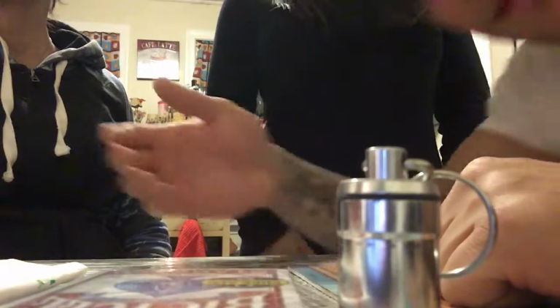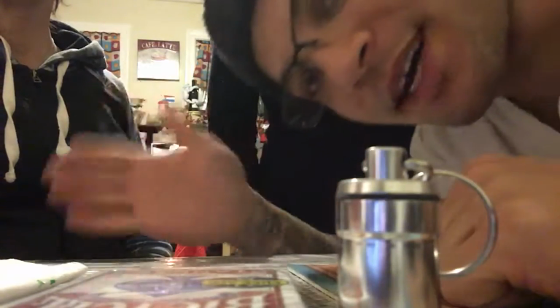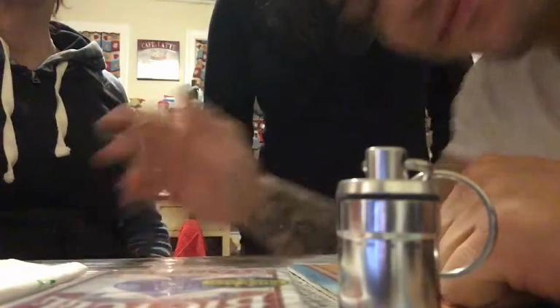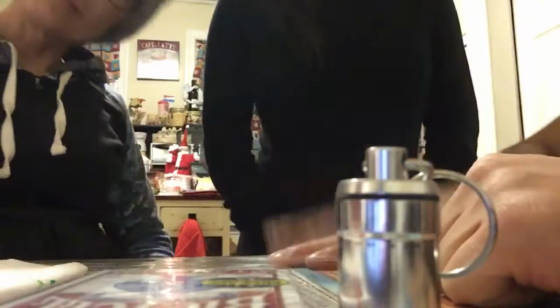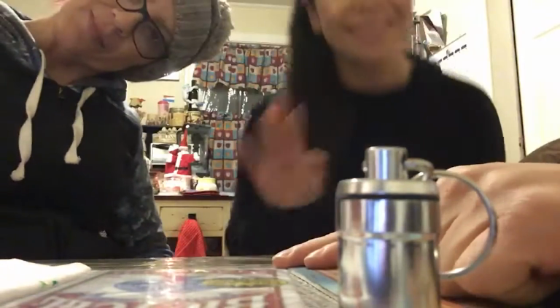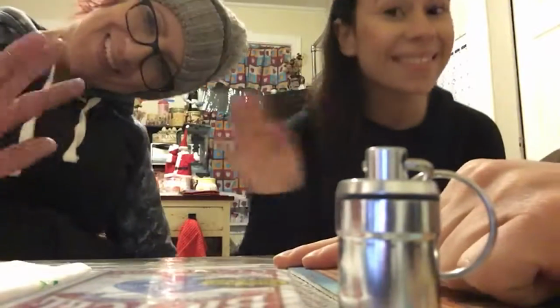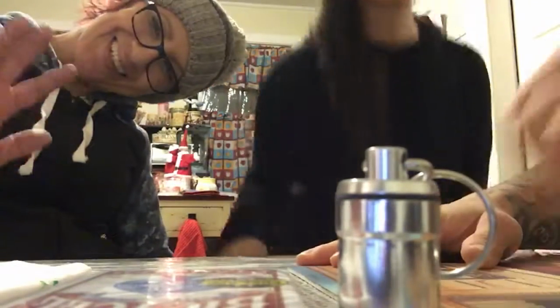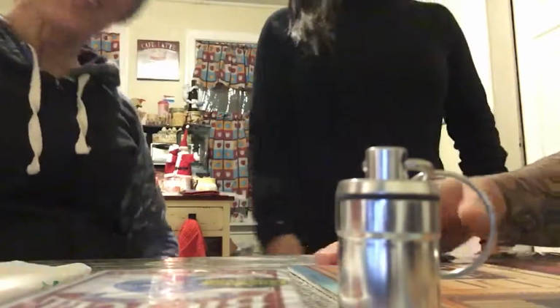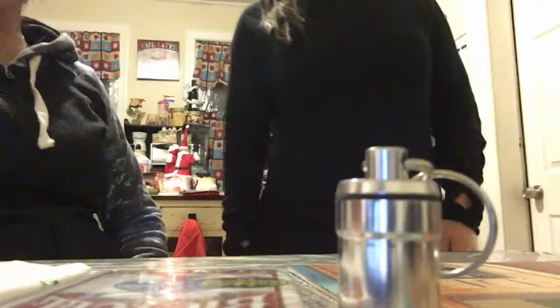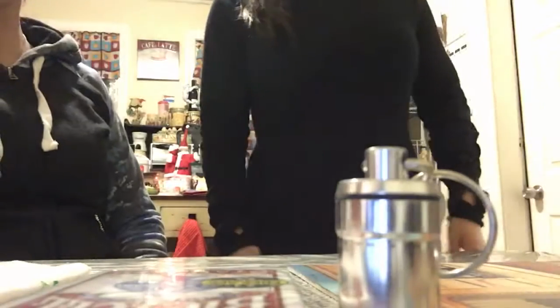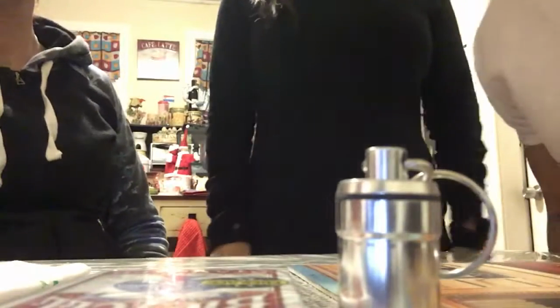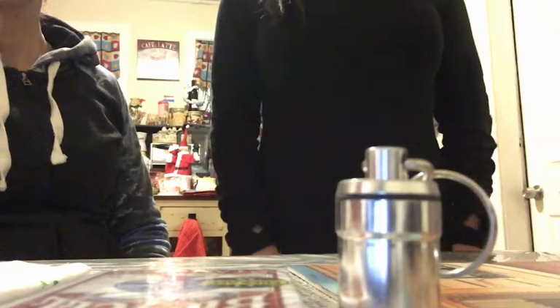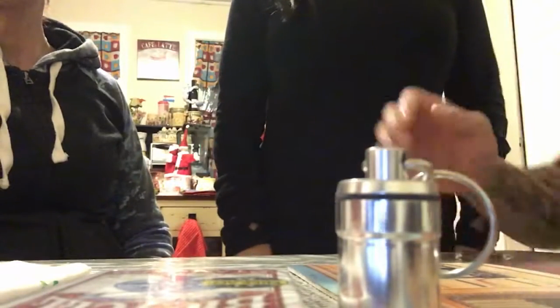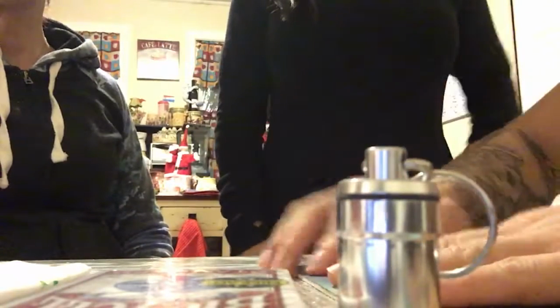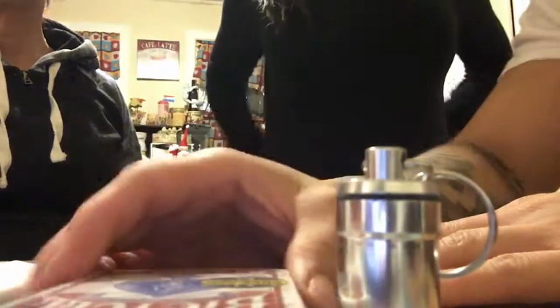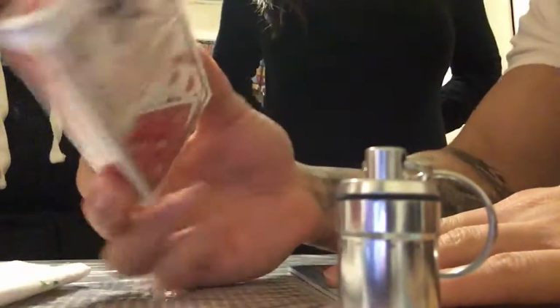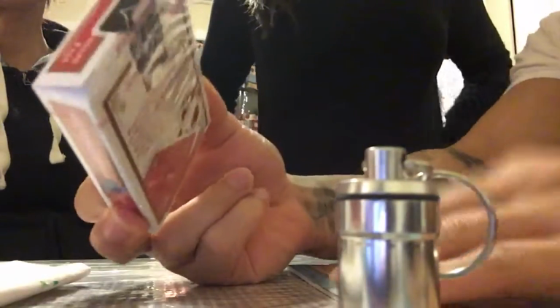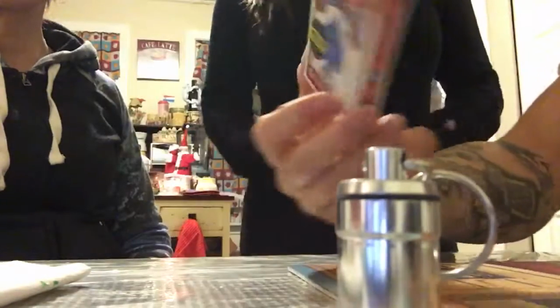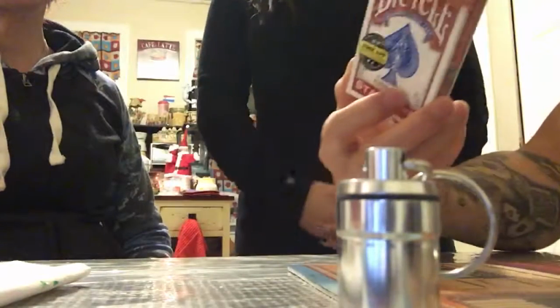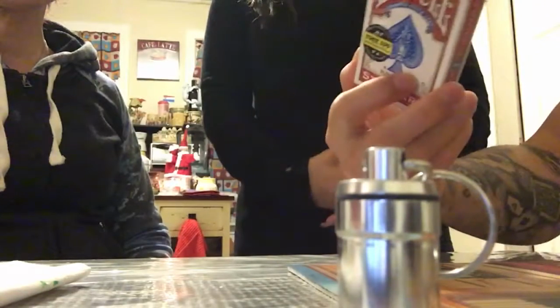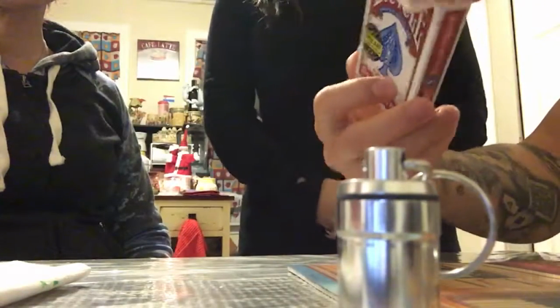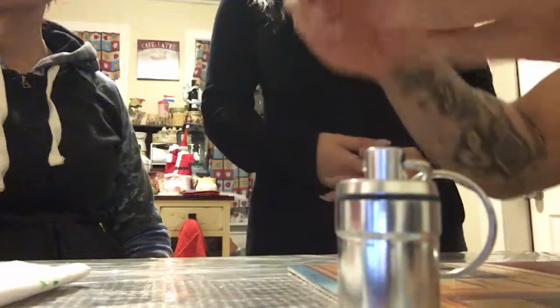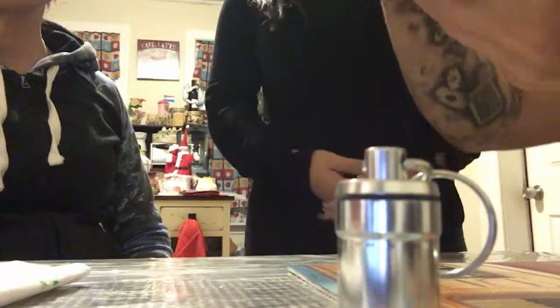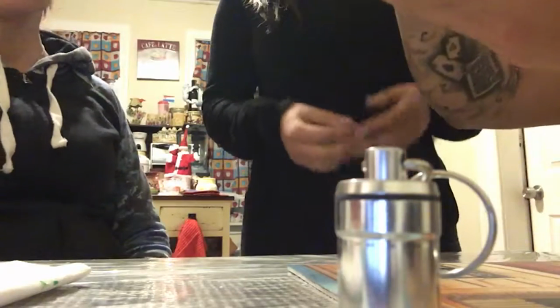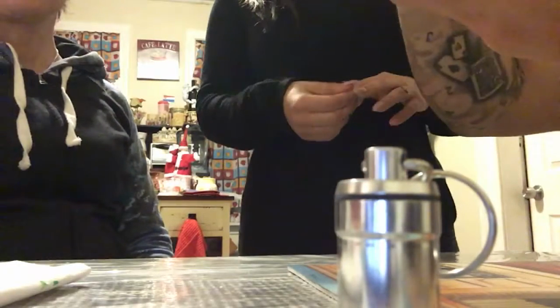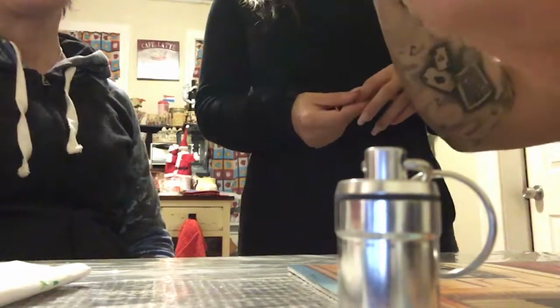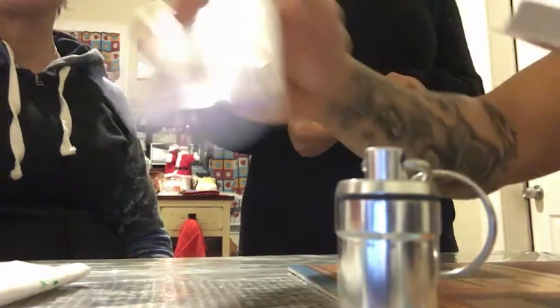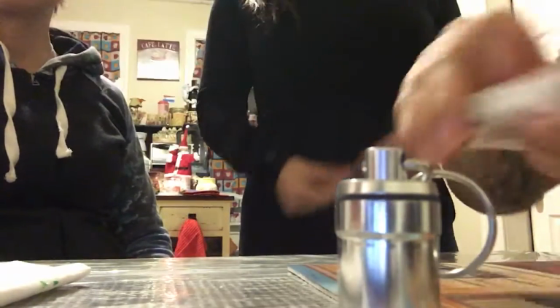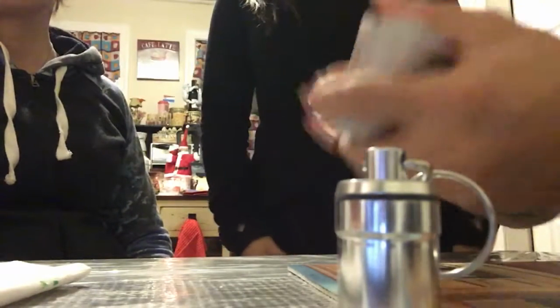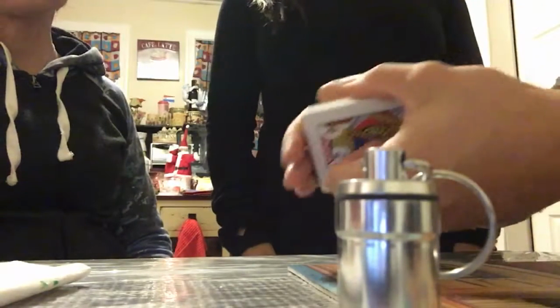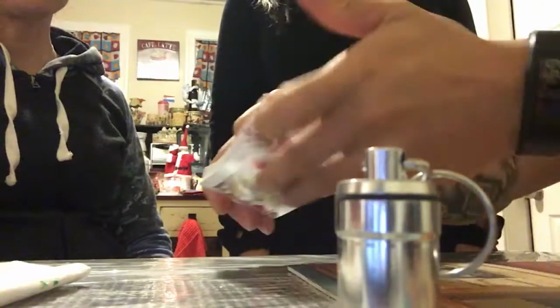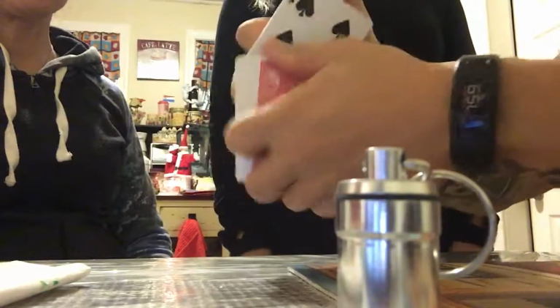How's it going guys? I got two spectators here for me. I'm gonna do a magic trick — sound pretty cool. We're just gonna use this deck of cards real quick. I'm gonna mix them up a couple times.